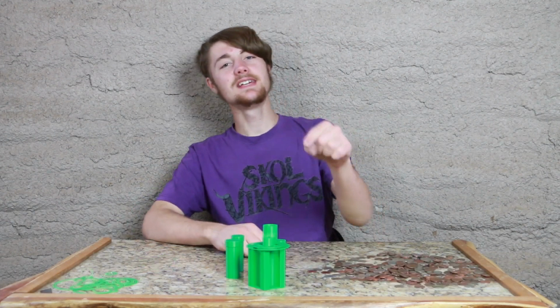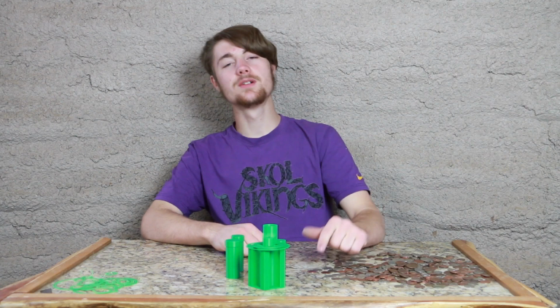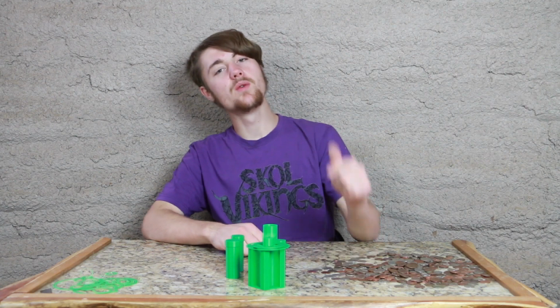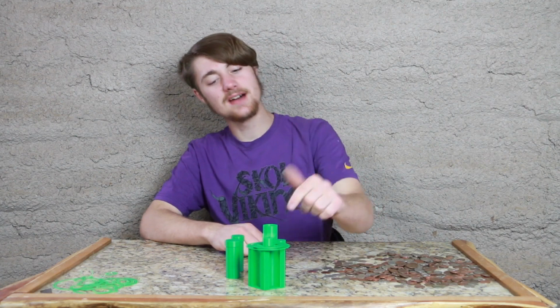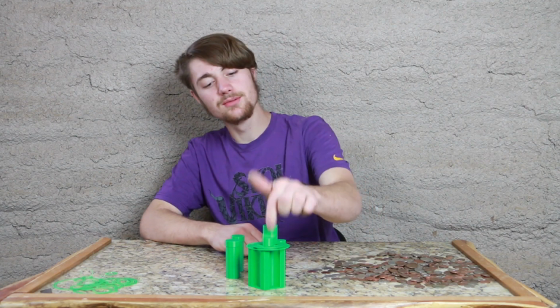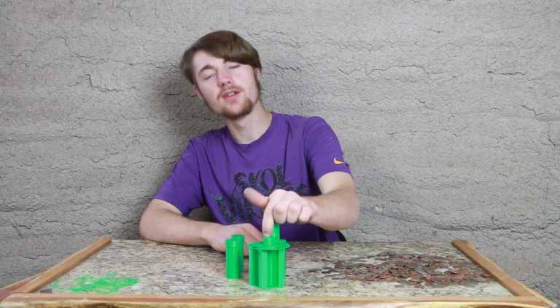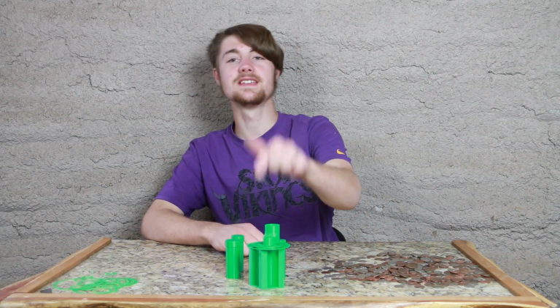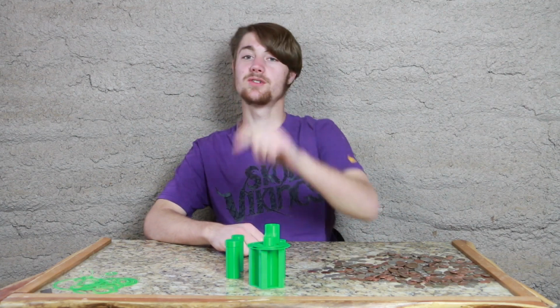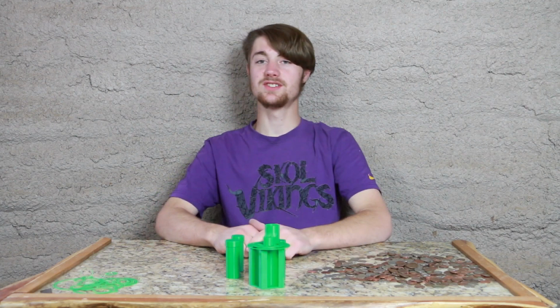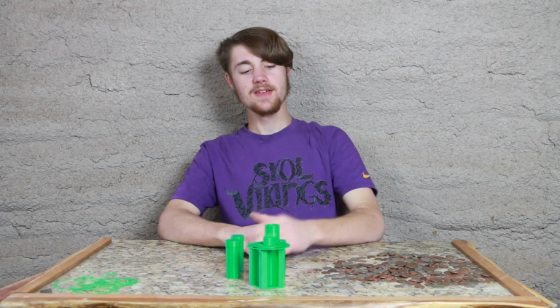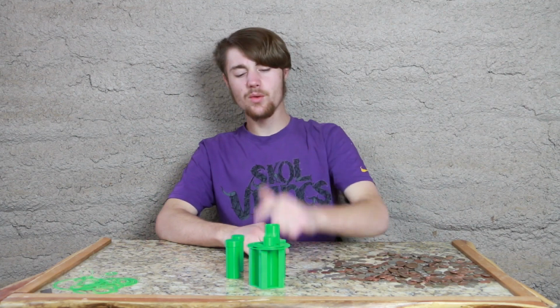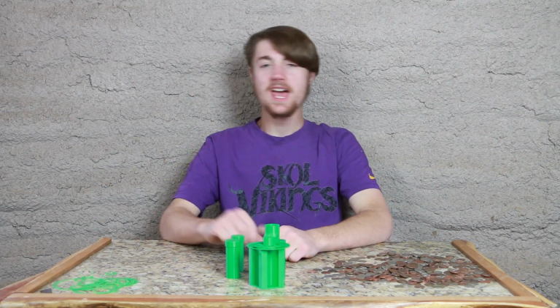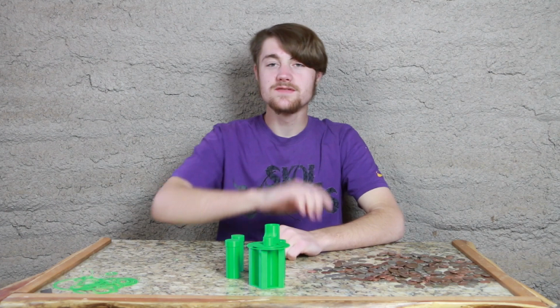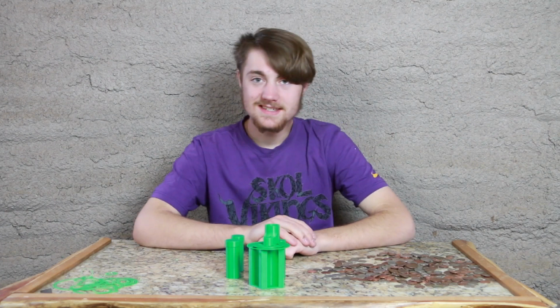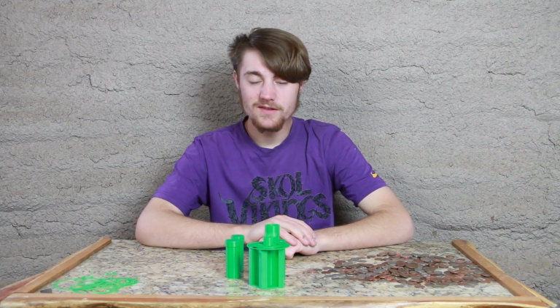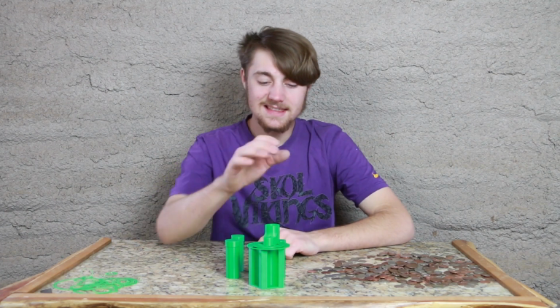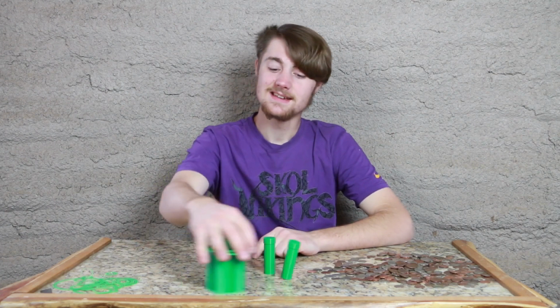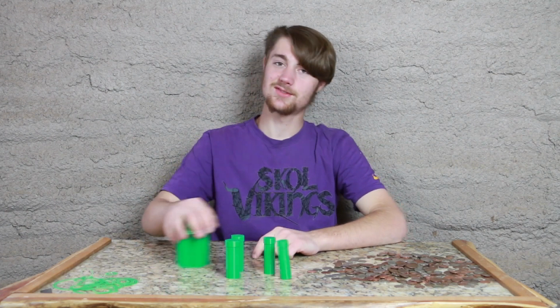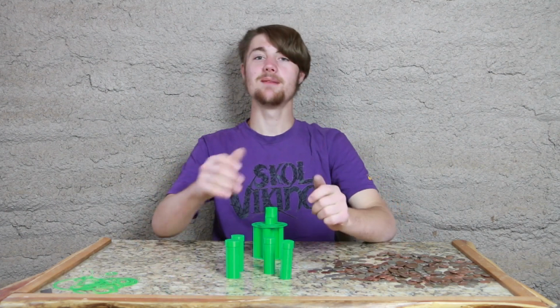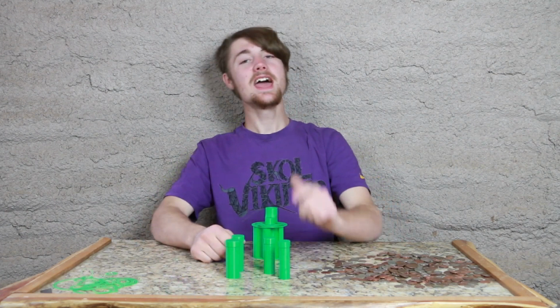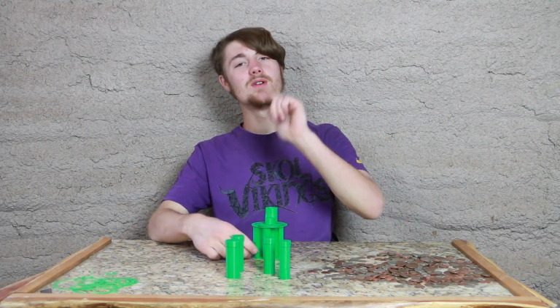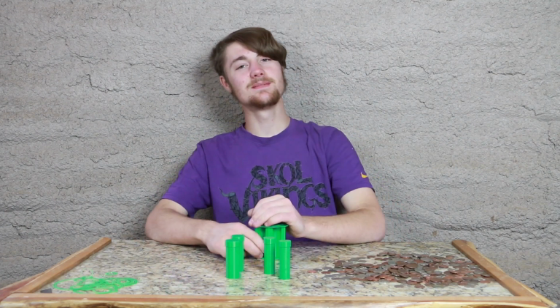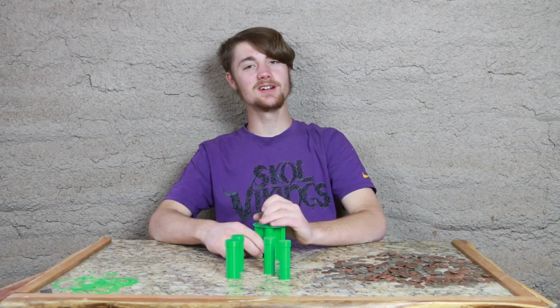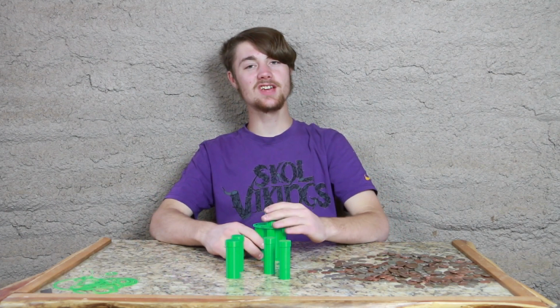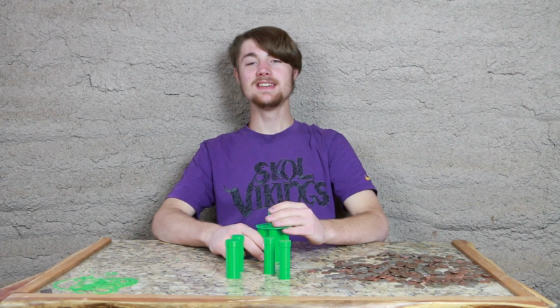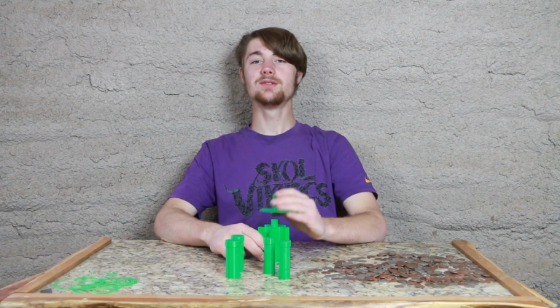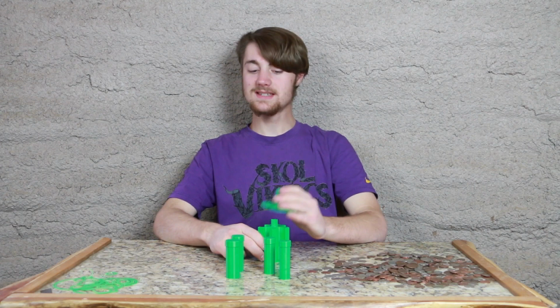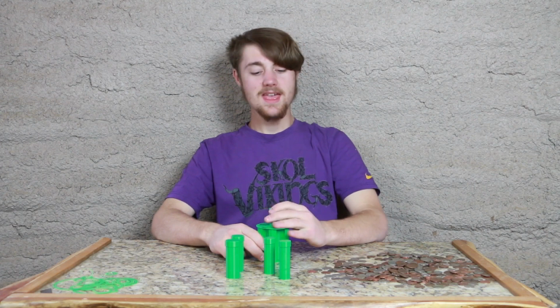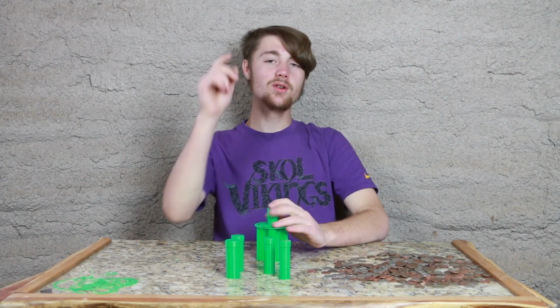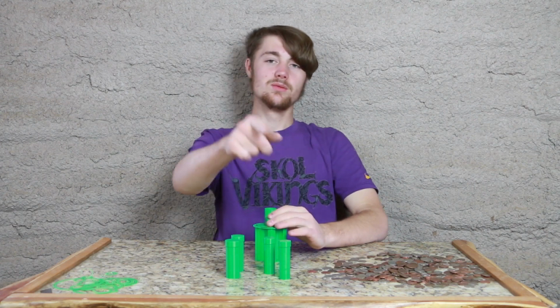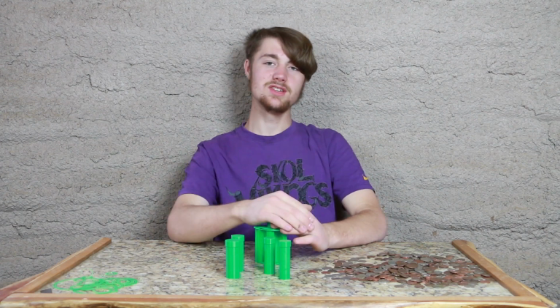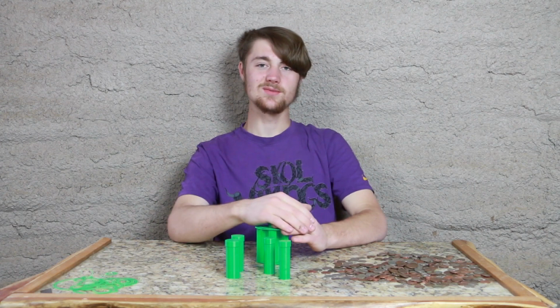Link in description if you want to download the 3D model for this and print it yourself. Thanks for watching! And of course, if you want to see more videos like this, subscribe! And if you want to see something printed on this channel, definitely request it! We'll see you next week!